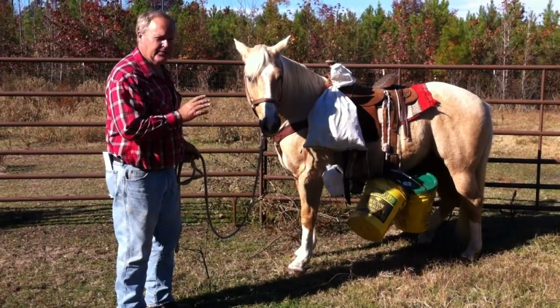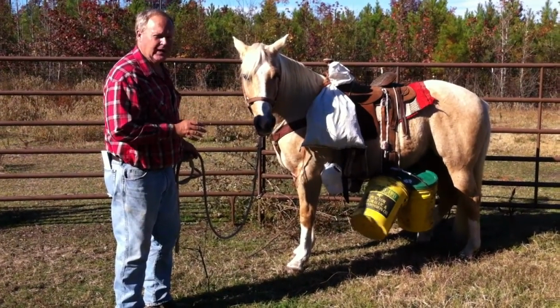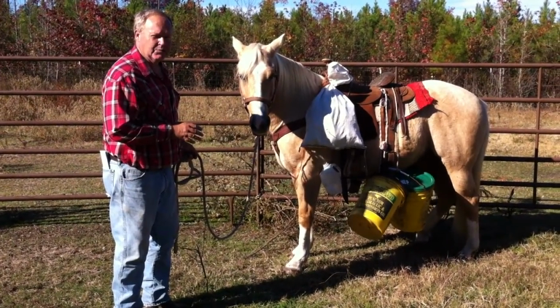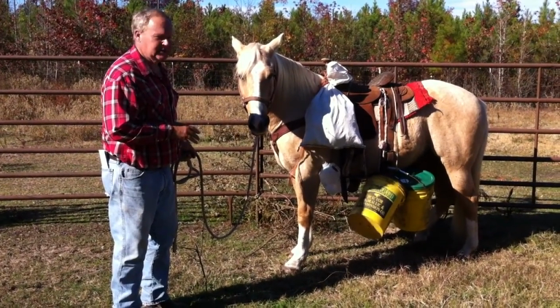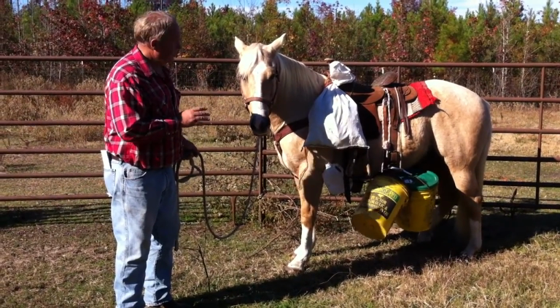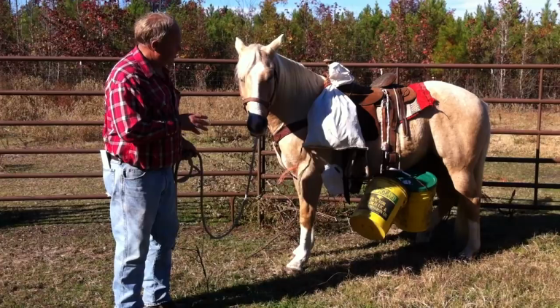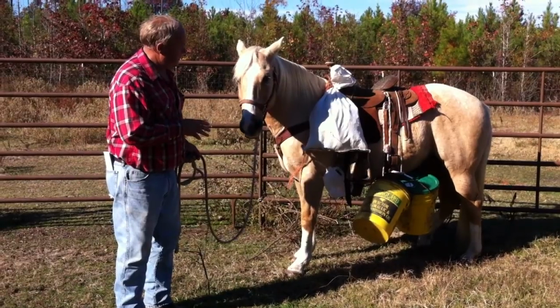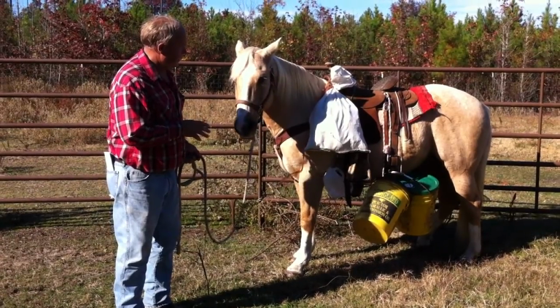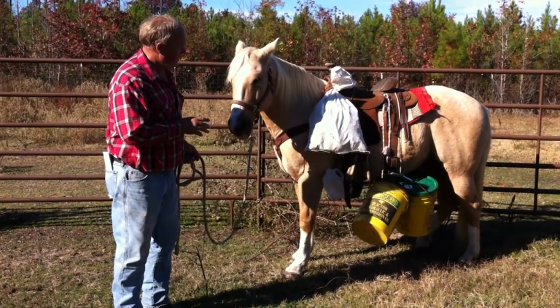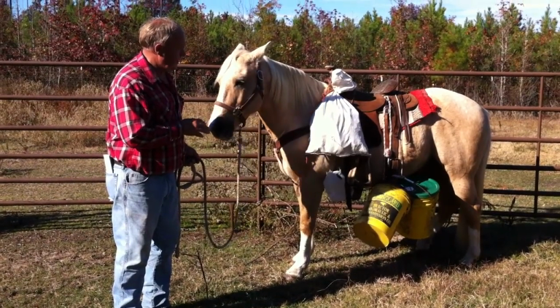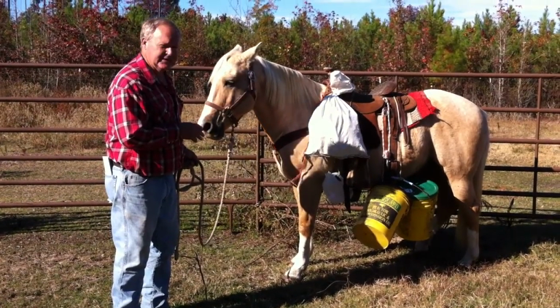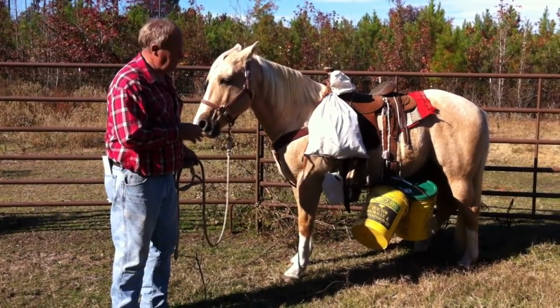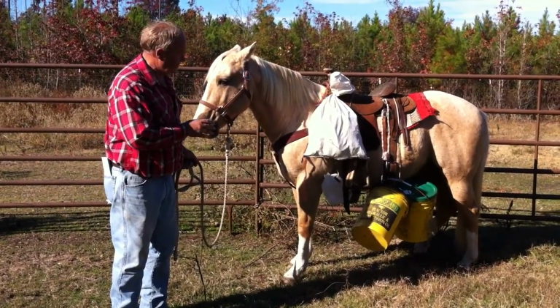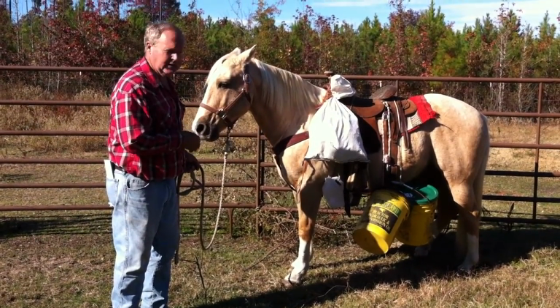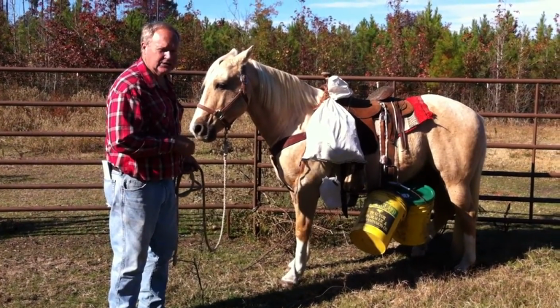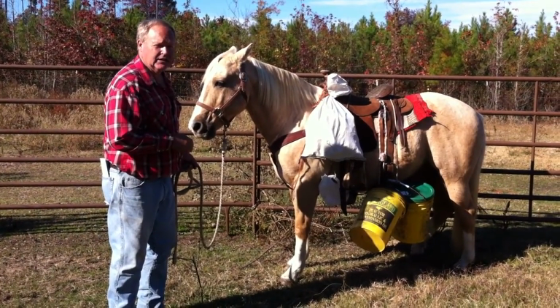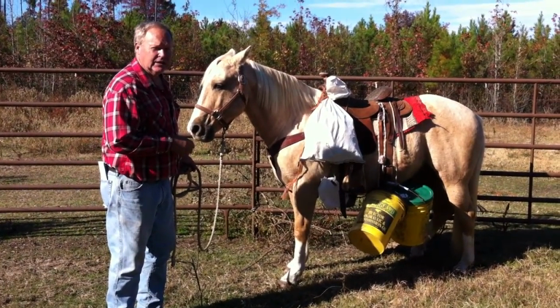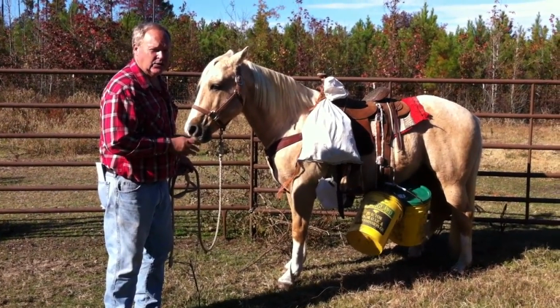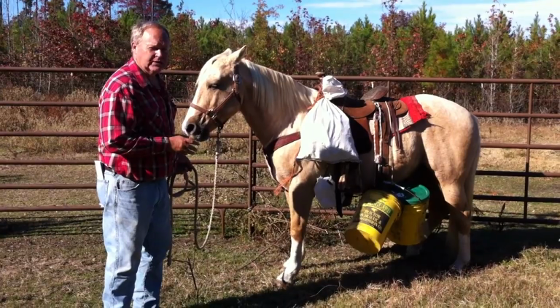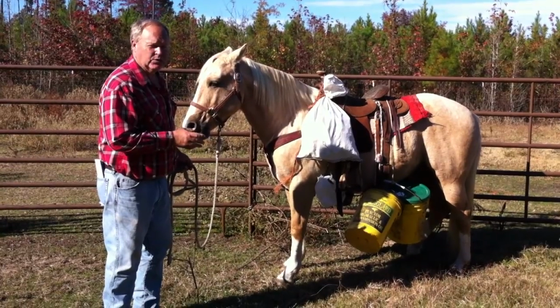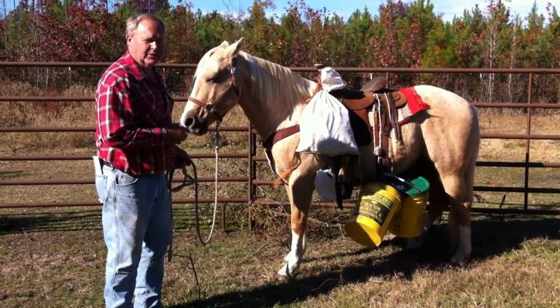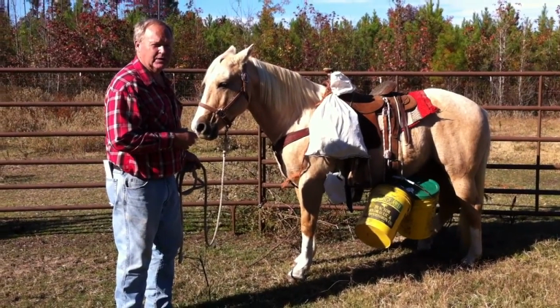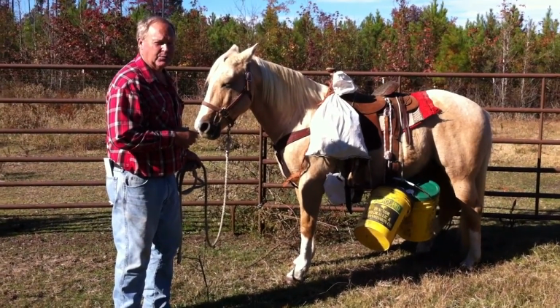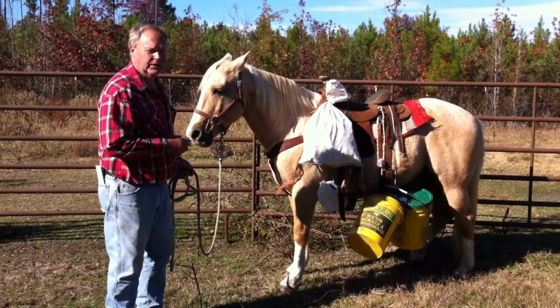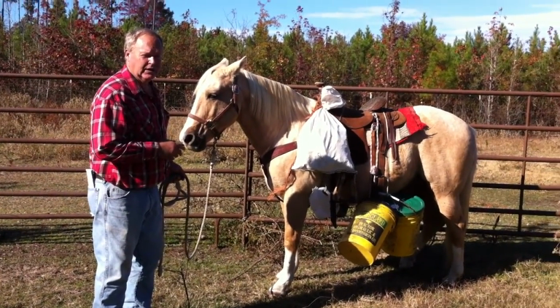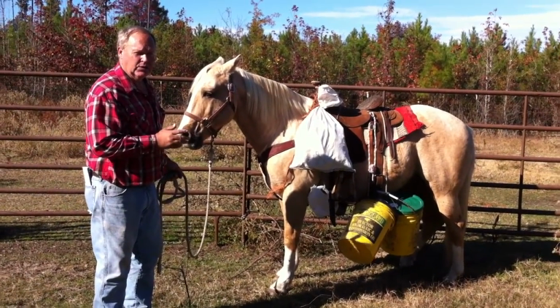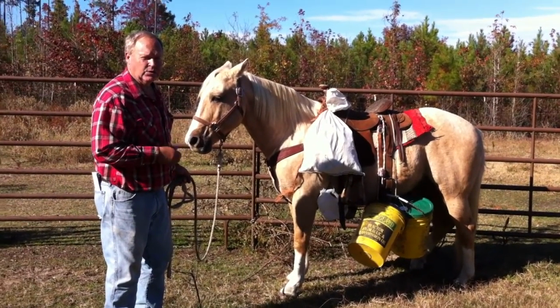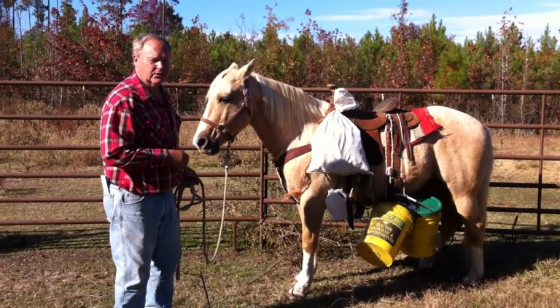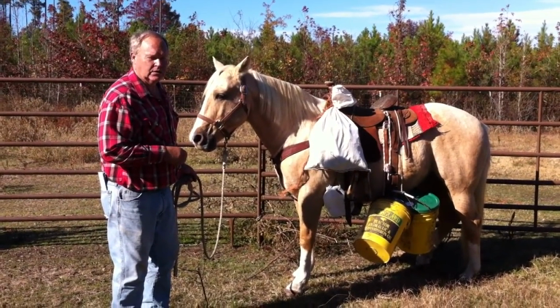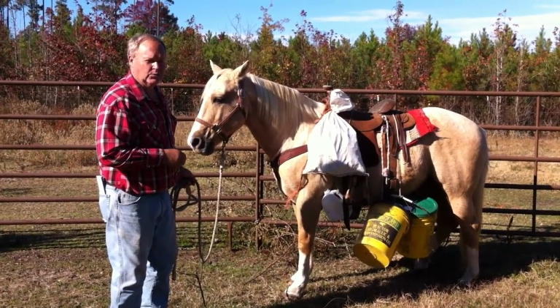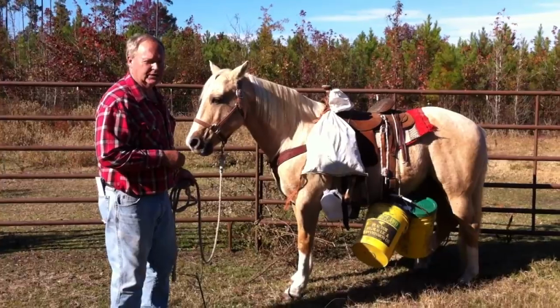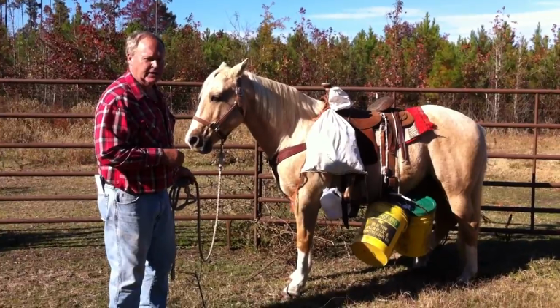I've got four five-gallon buckets, two 50-pound feed sacks full of cans, and two milk jugs on him at one time. We're trying to make him bomb proof, and we'll let you watch him work just a little bit.